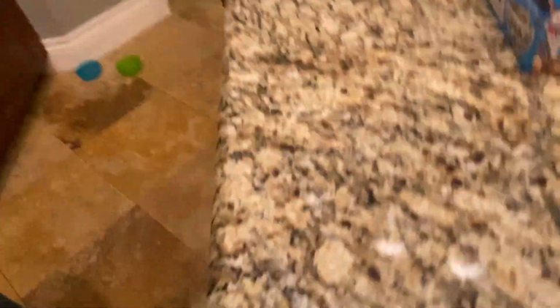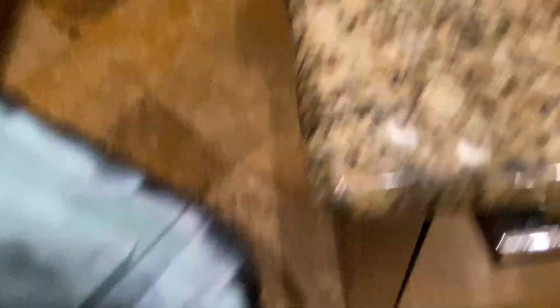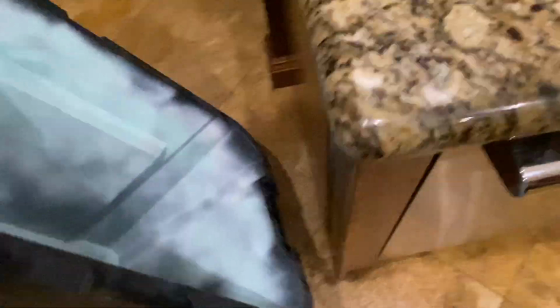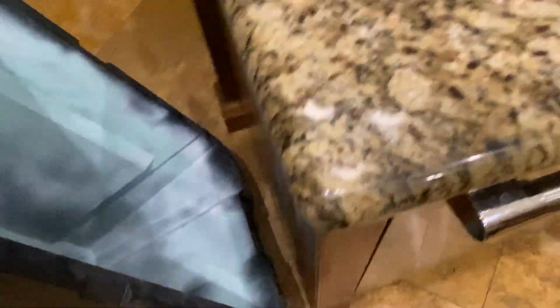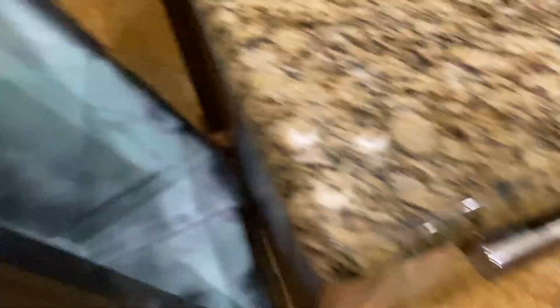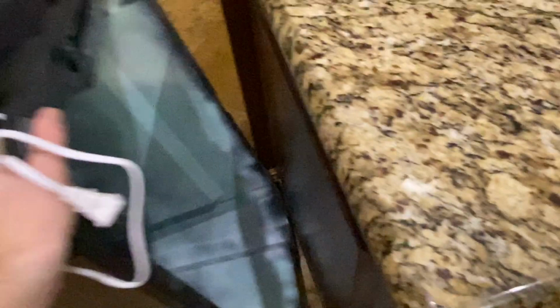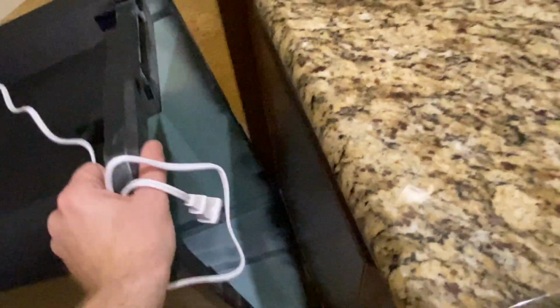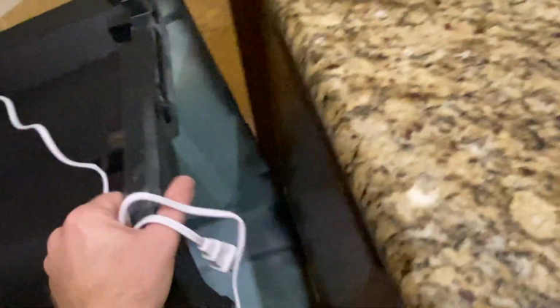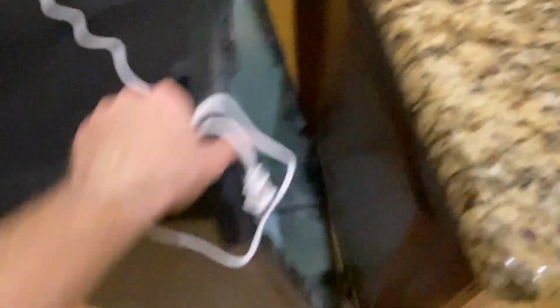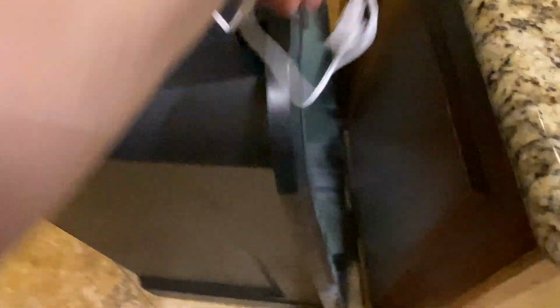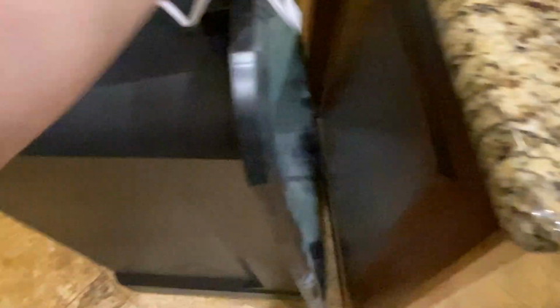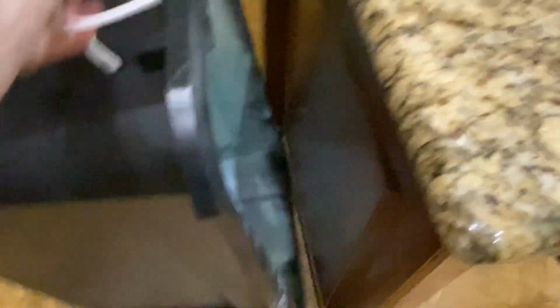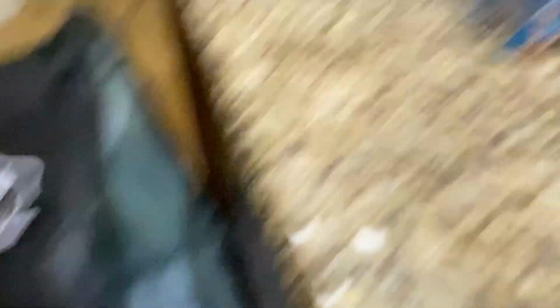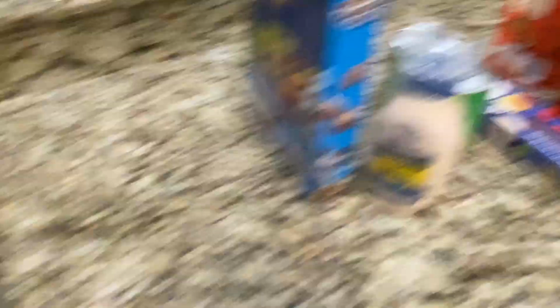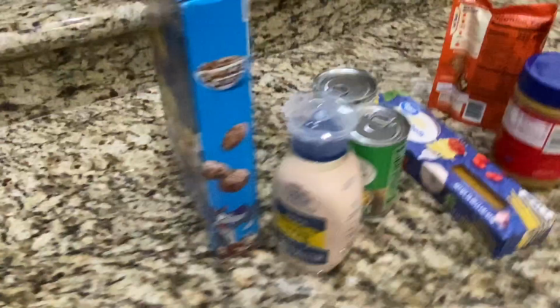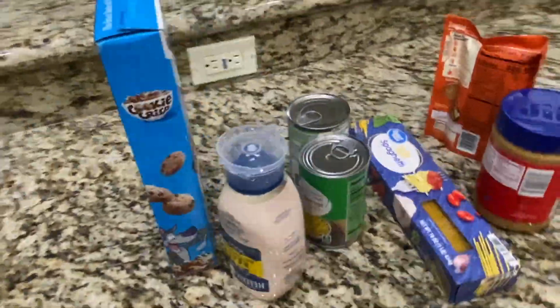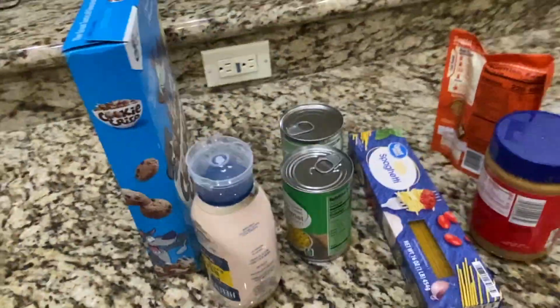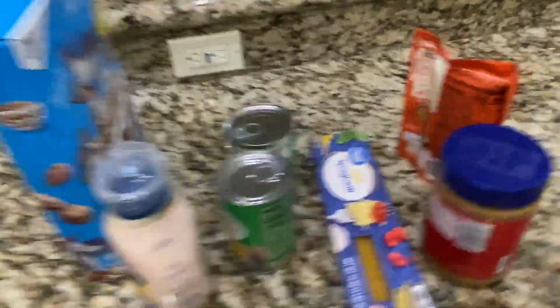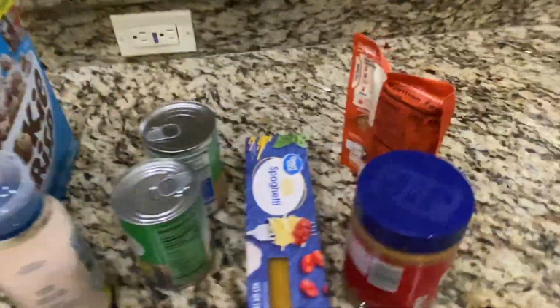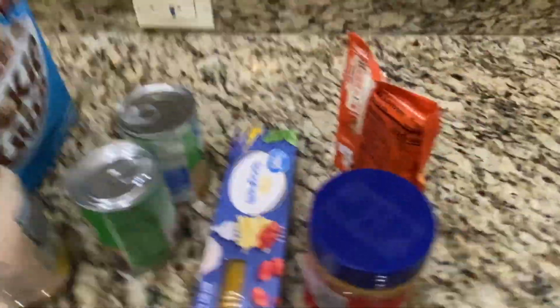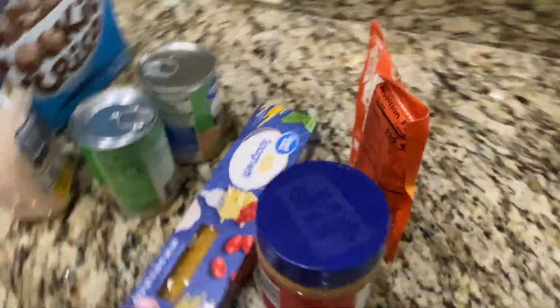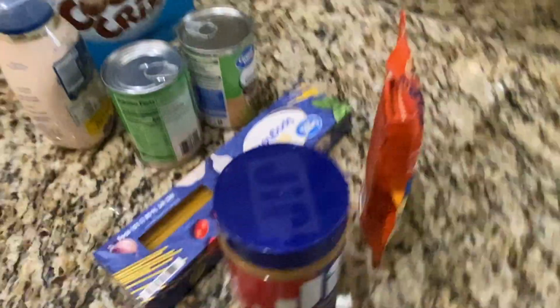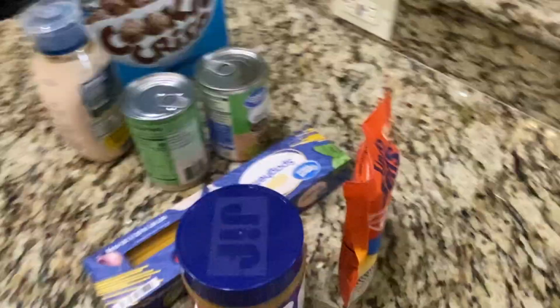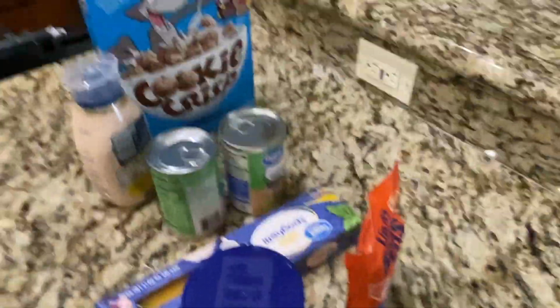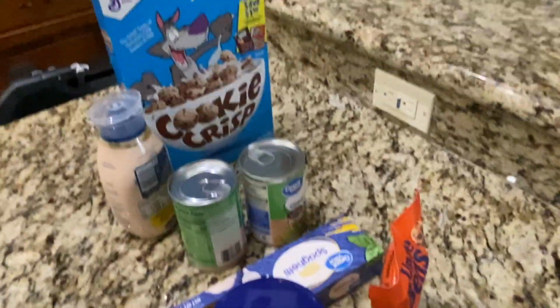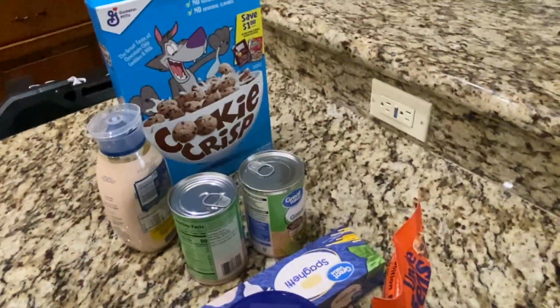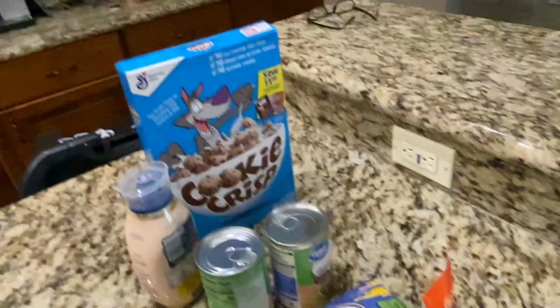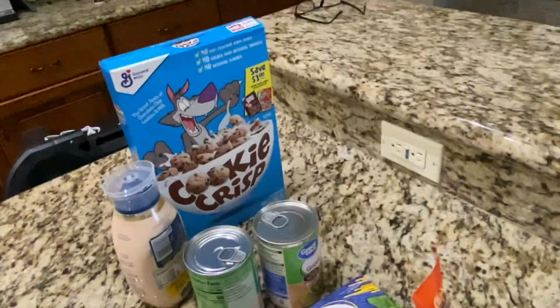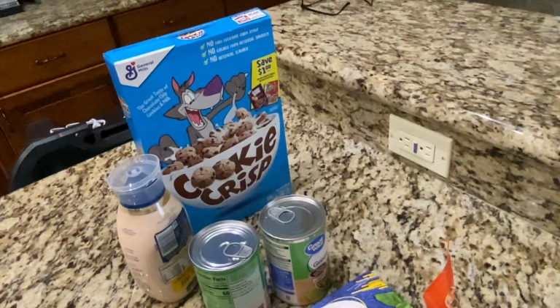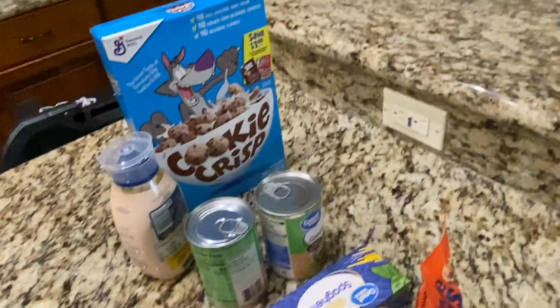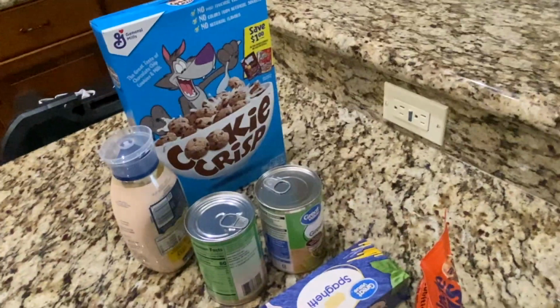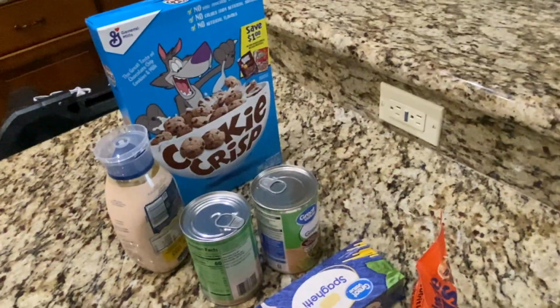It's pretty portable so I'm going to keep it by the front door. I can put mail in it, any boxes that come I can just throw them in there and let them decontaminate.